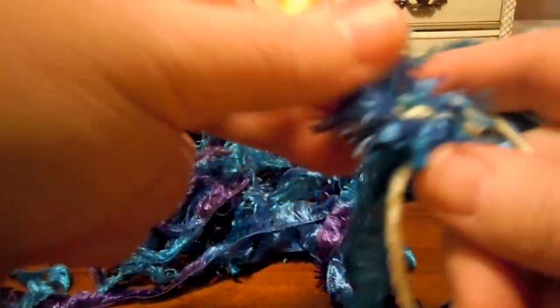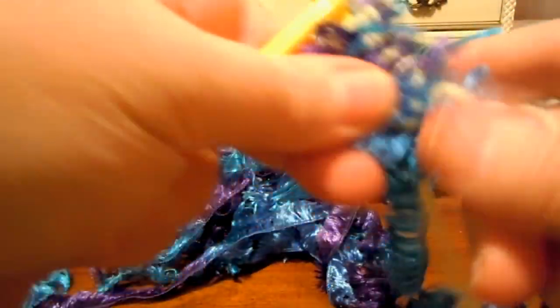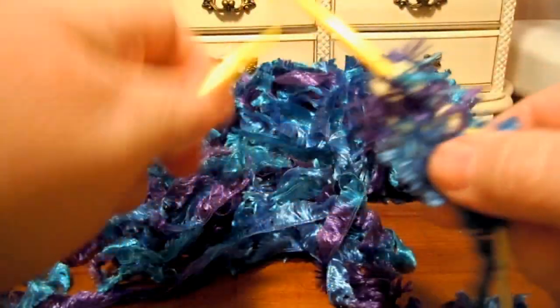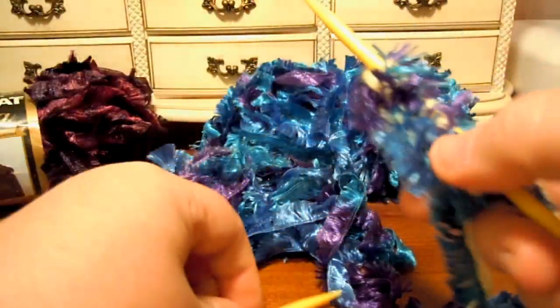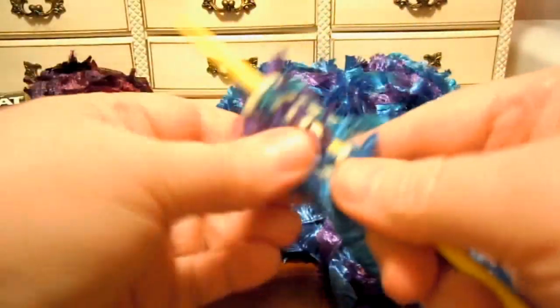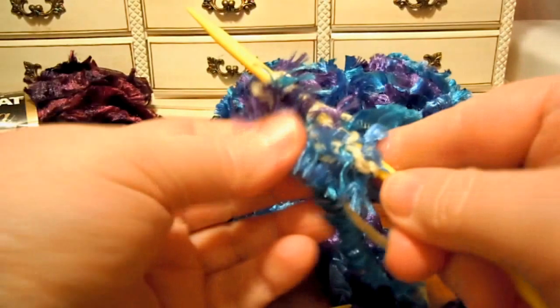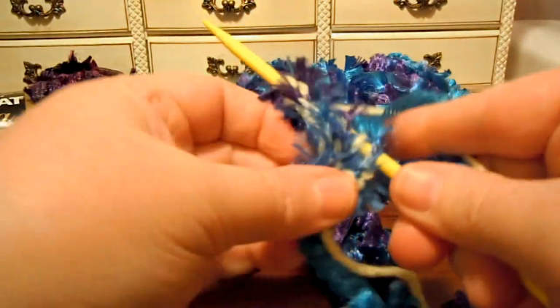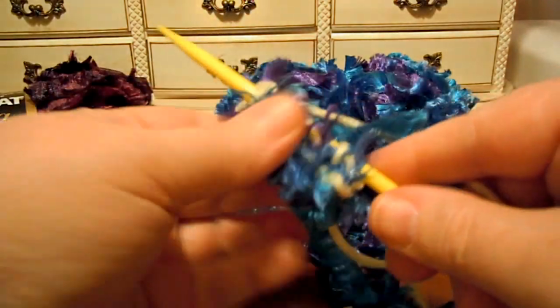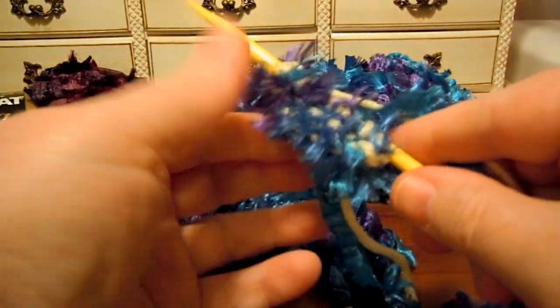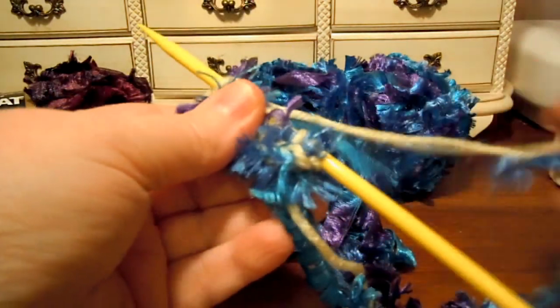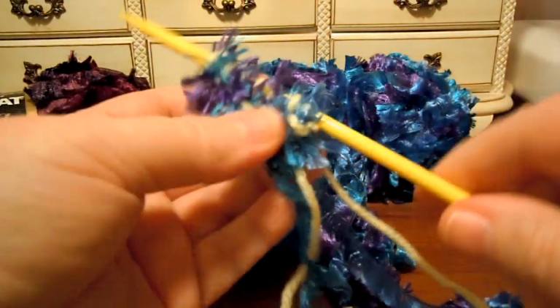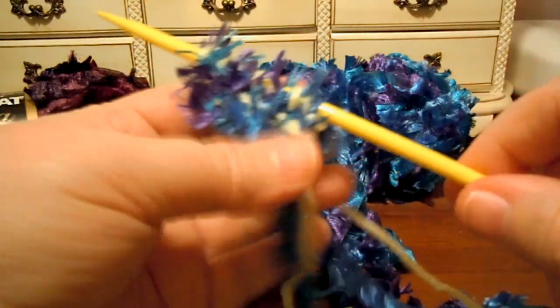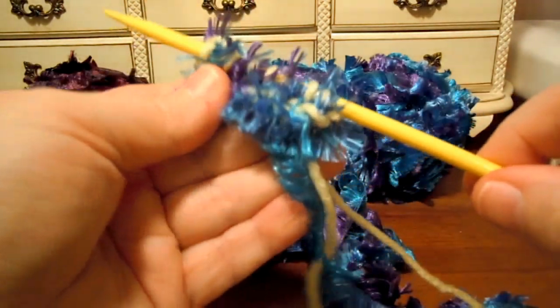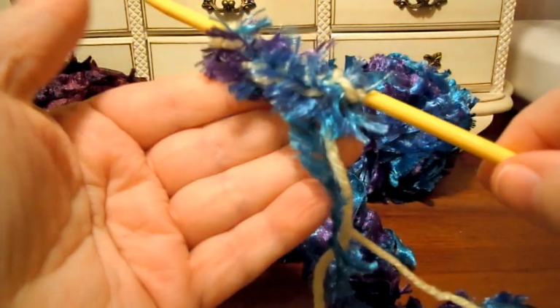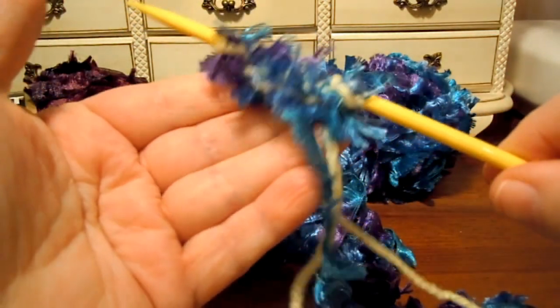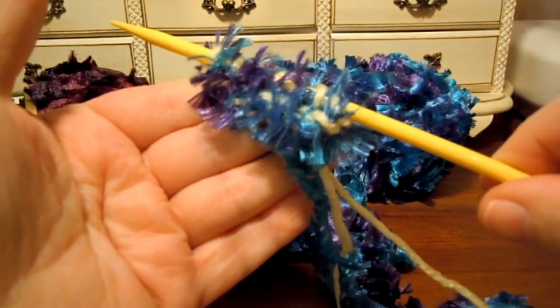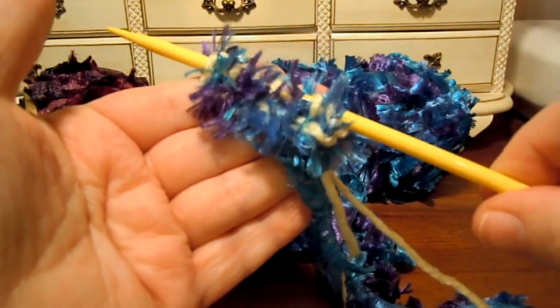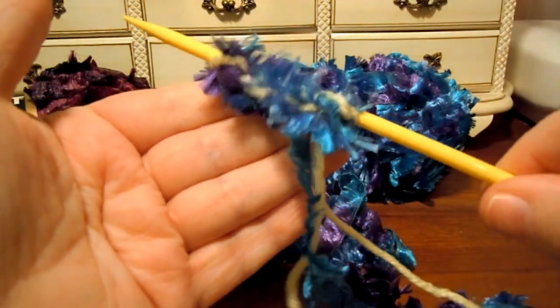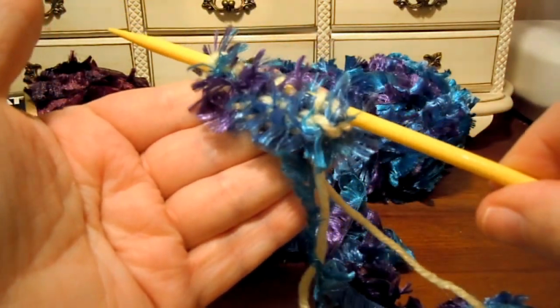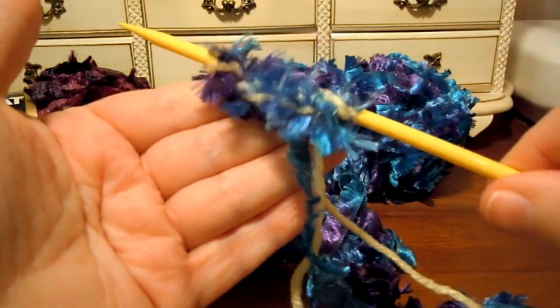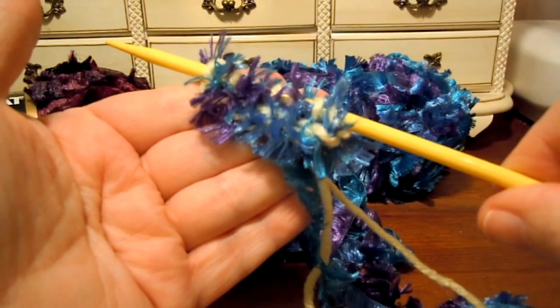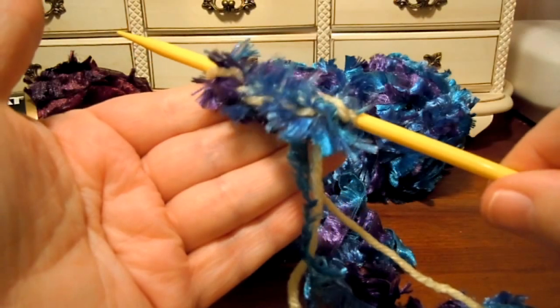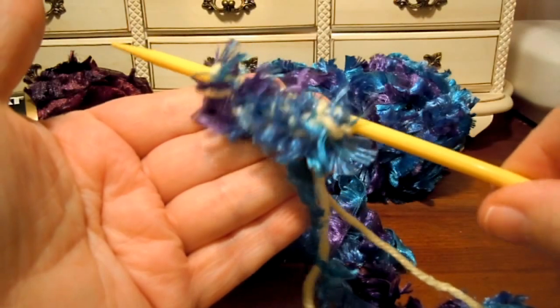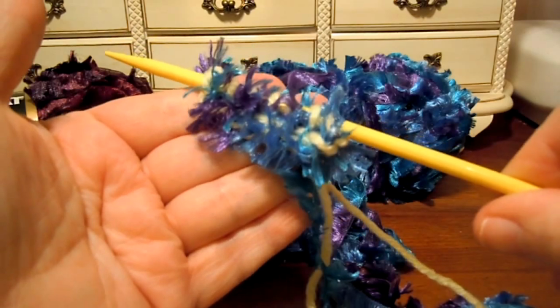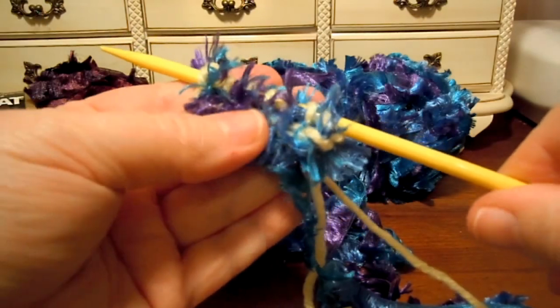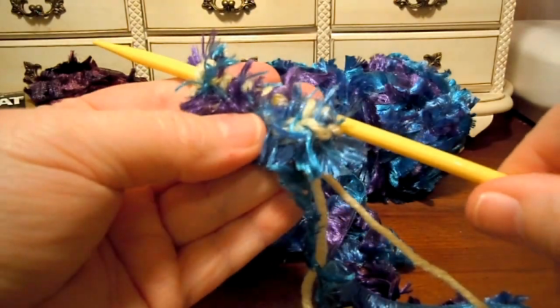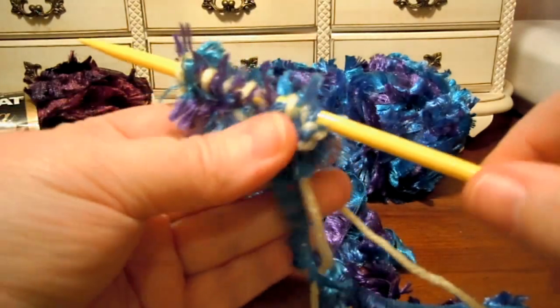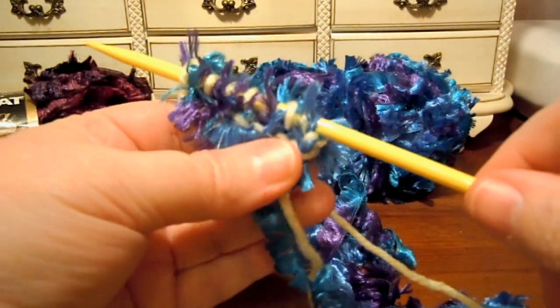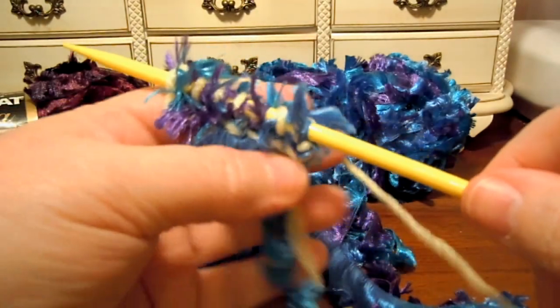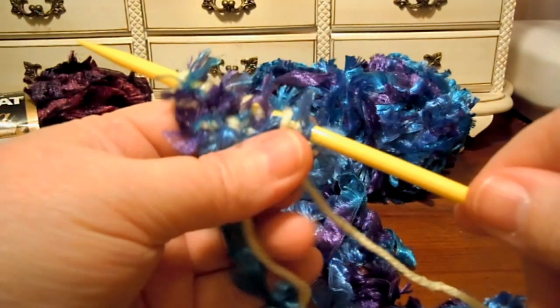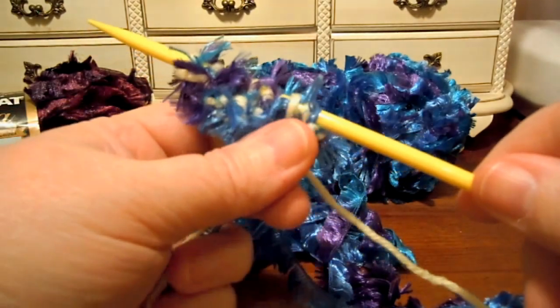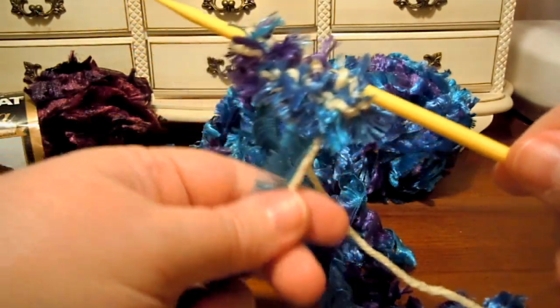When you double strand a yarn like this, it just makes it easier to work with because the regular yarn gives it some sturdiness. A lot of people like to double strand when using eyelash yarn — they'll put another yarn with it just to give it more stability. And you can use a really thin yarn as your second yarn if you want. See how it makes a different looking fabric? That's how it works if you put another strand with it.